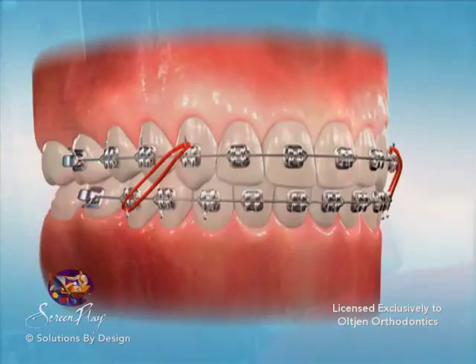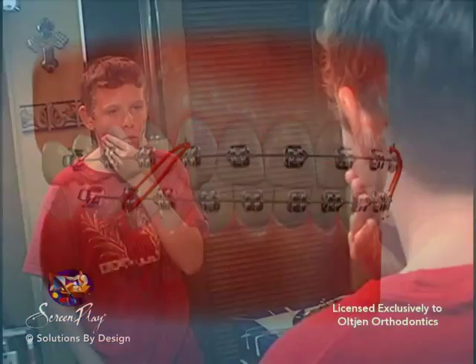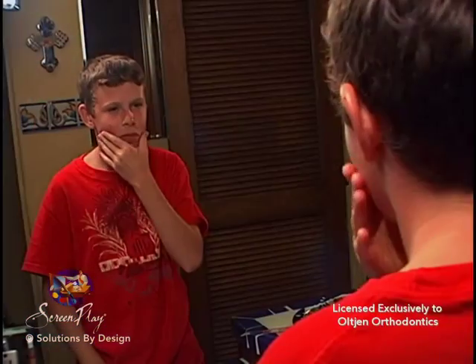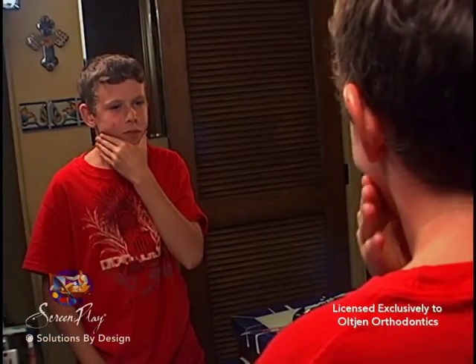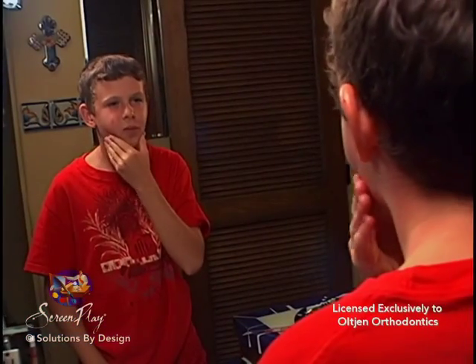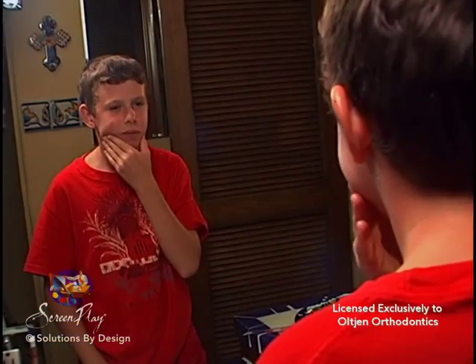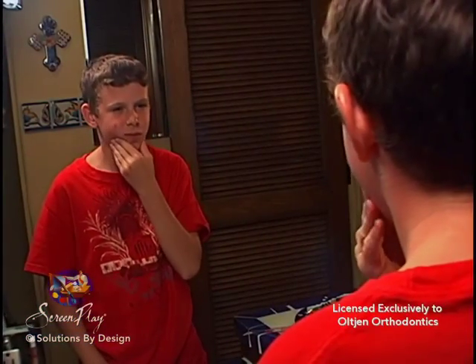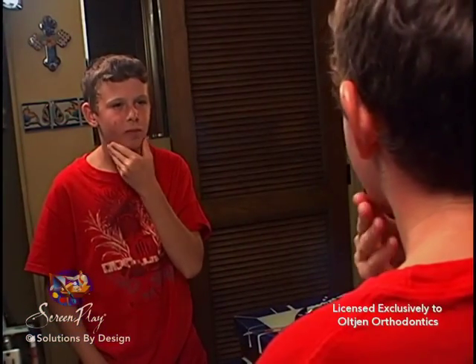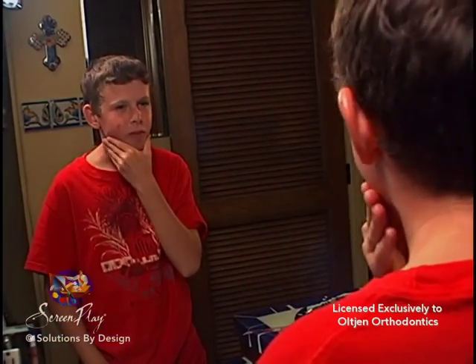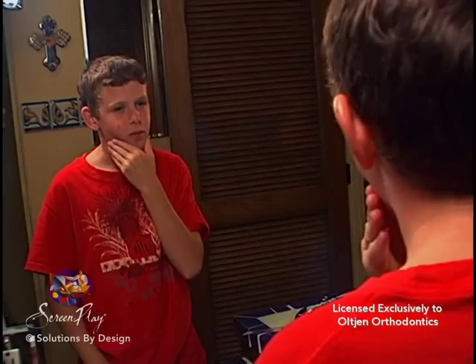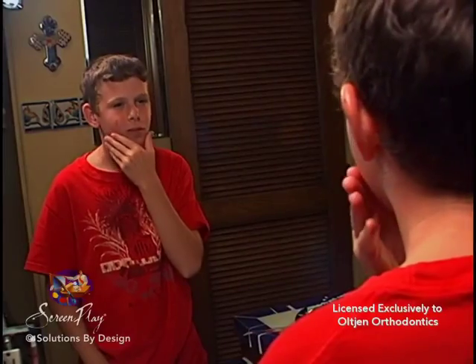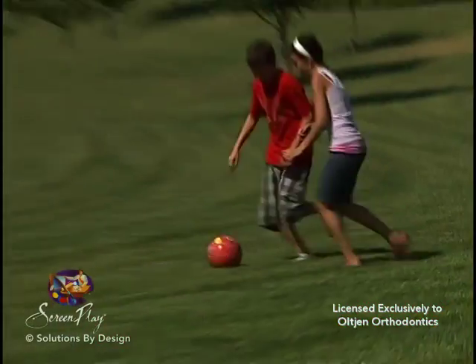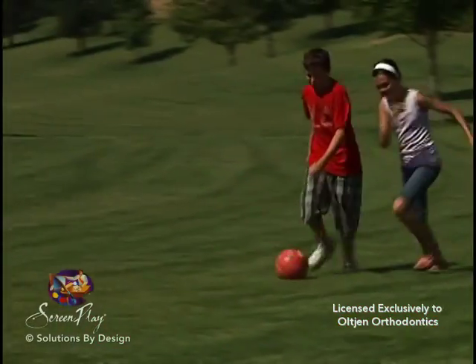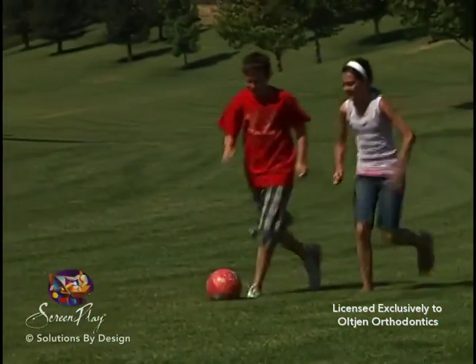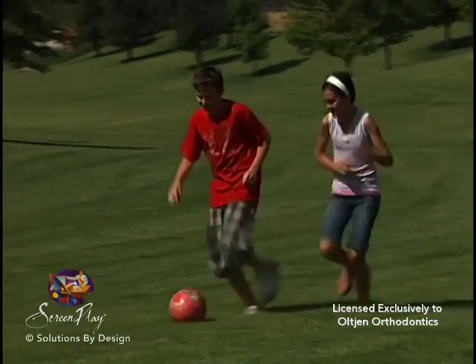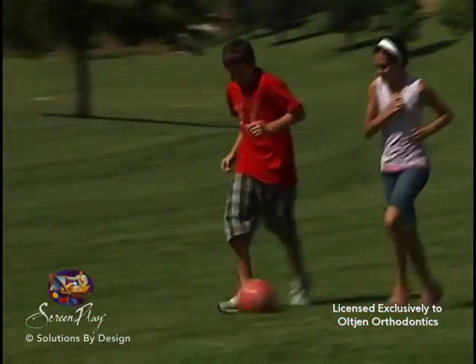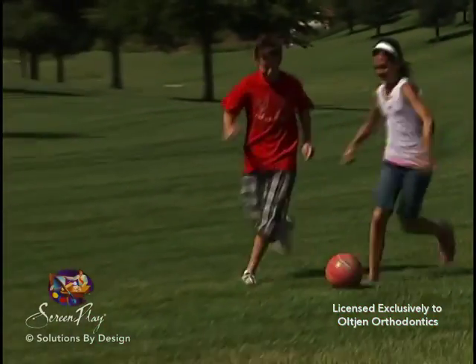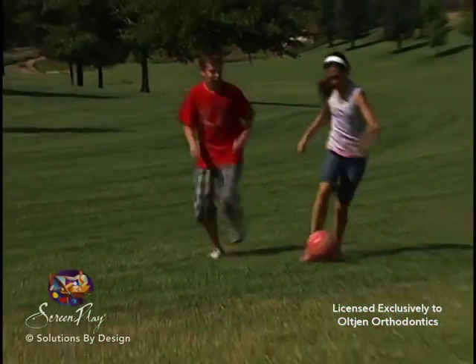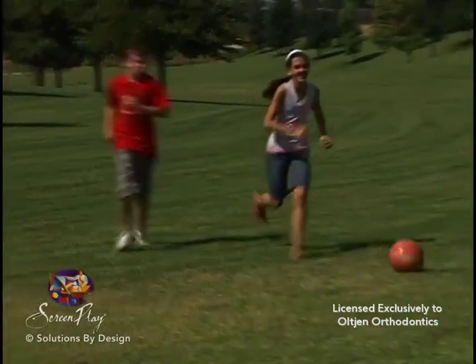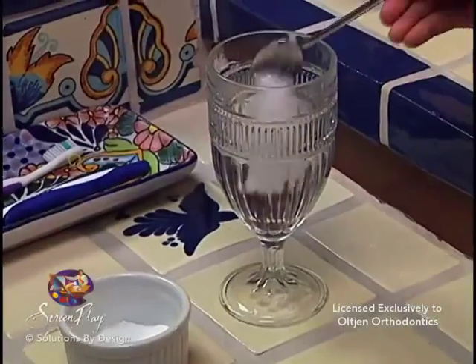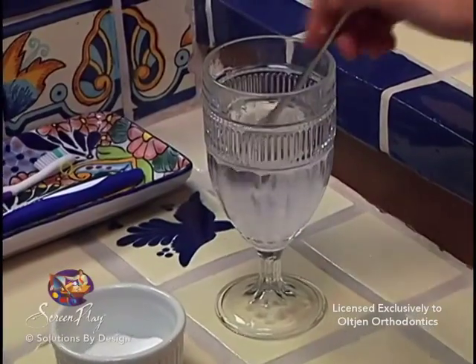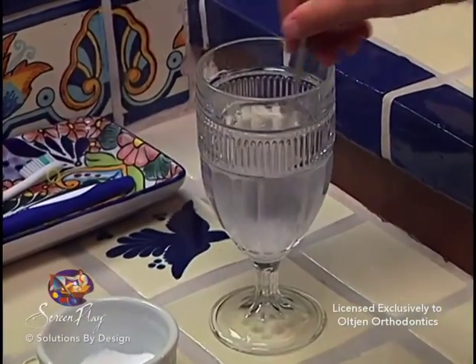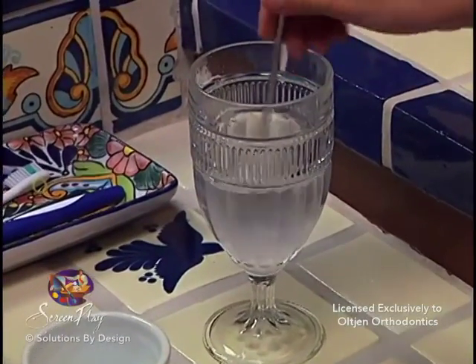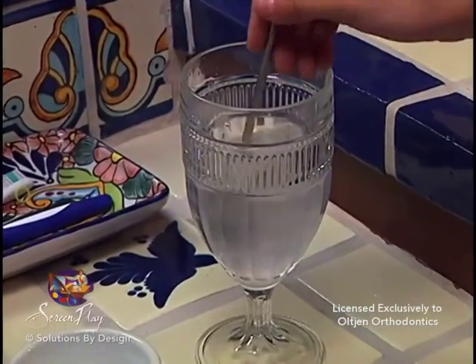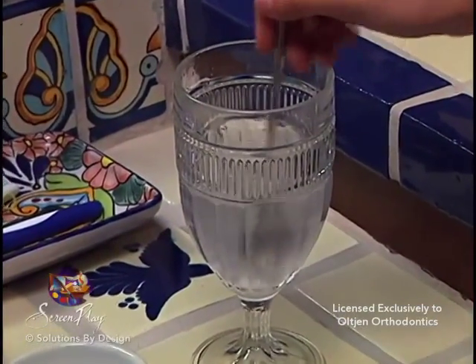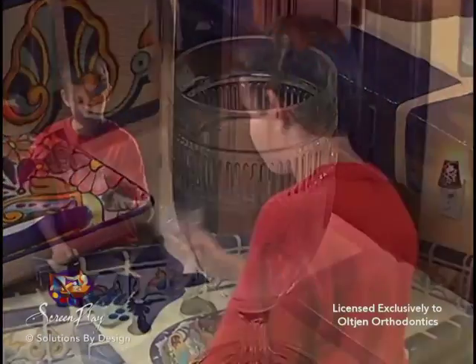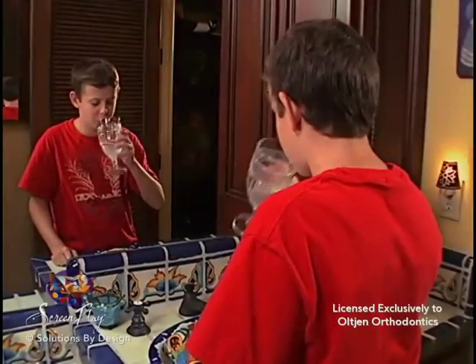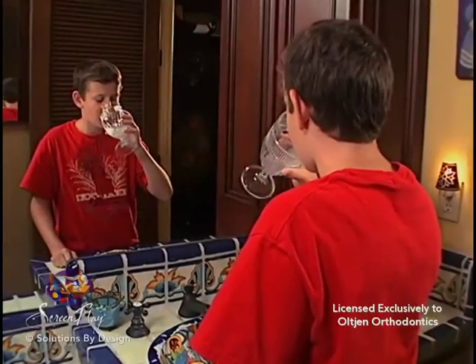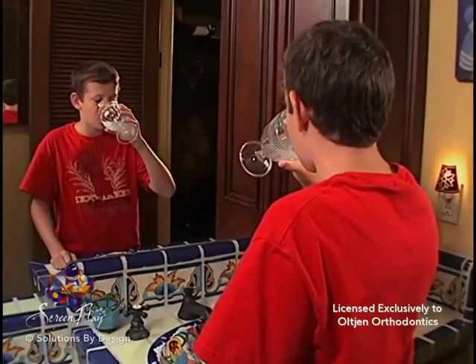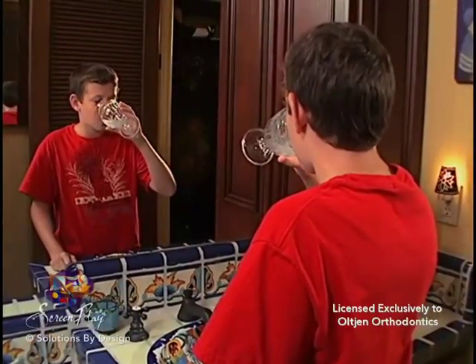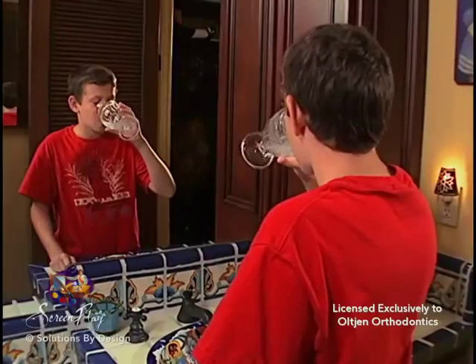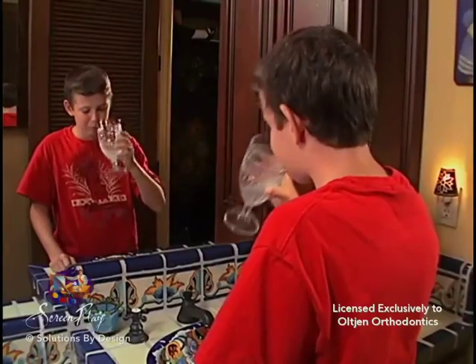Your teeth and jaws may be tender the first few days of wearing elastics. This is normal and should begin to disappear within a week. Some patients report that rinsing with warm salt water helps reduce orthodontic discomfort. If soreness persists, call our office.